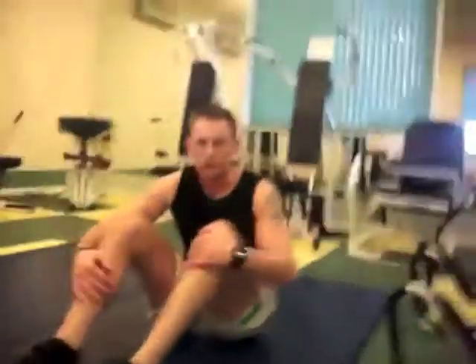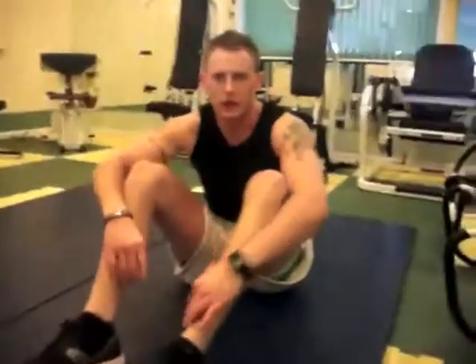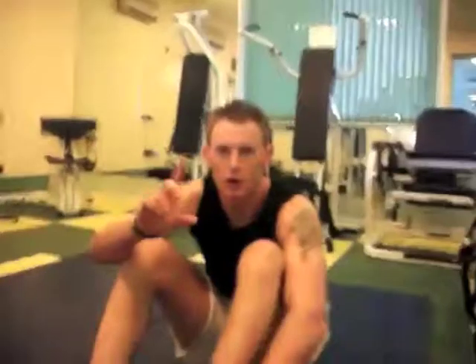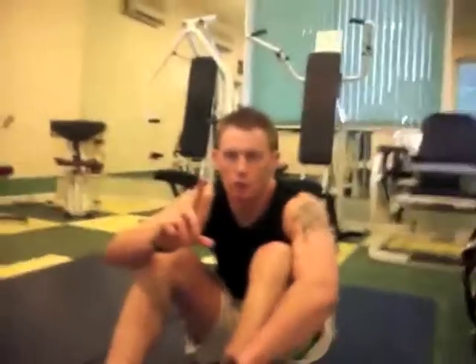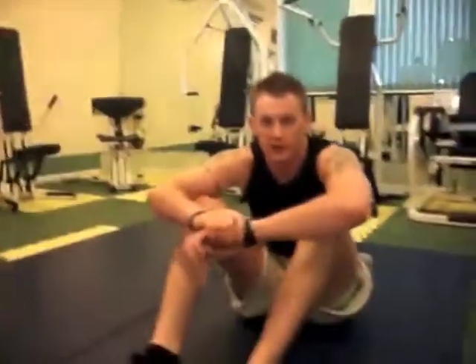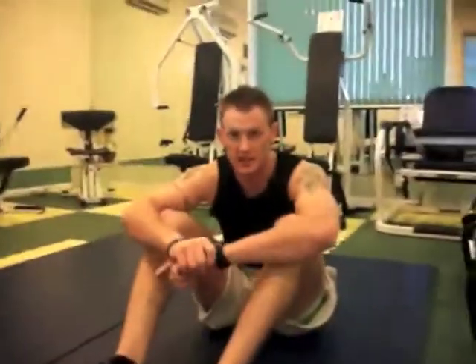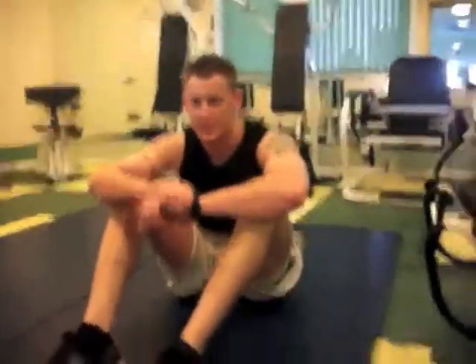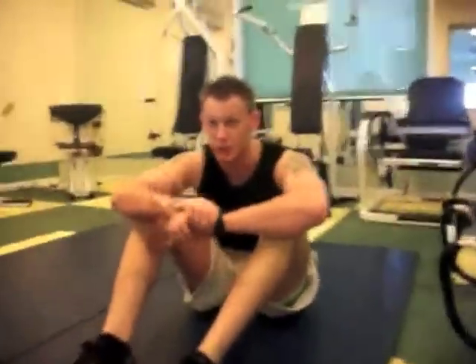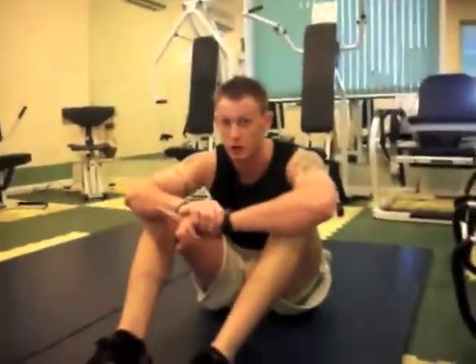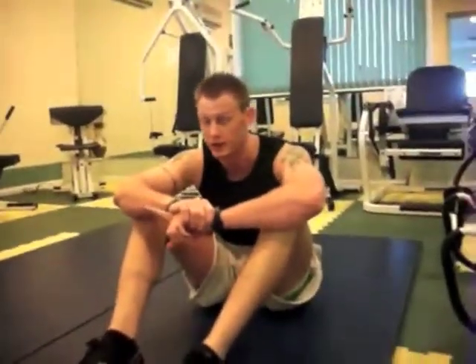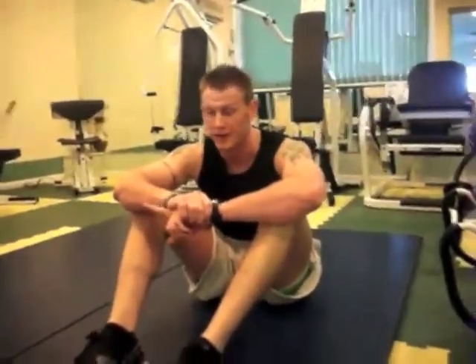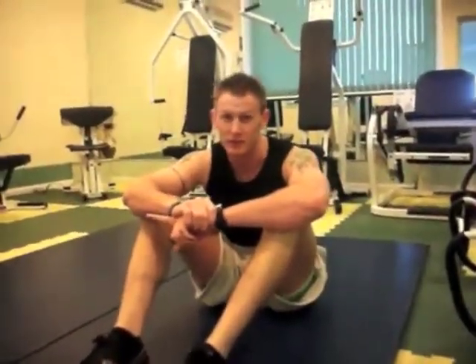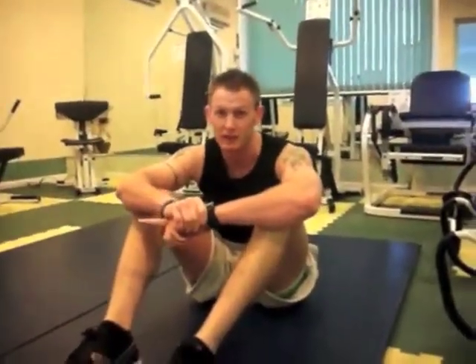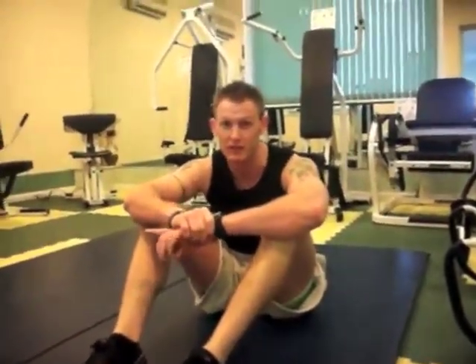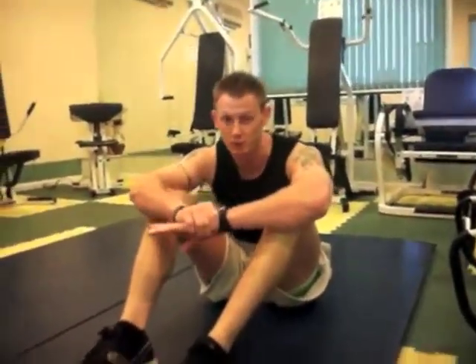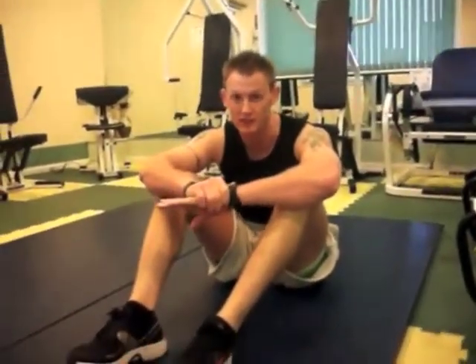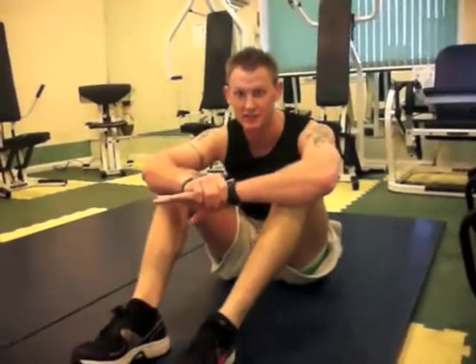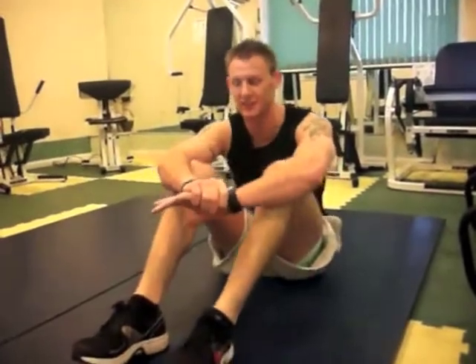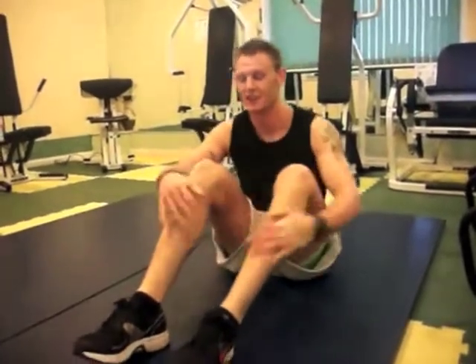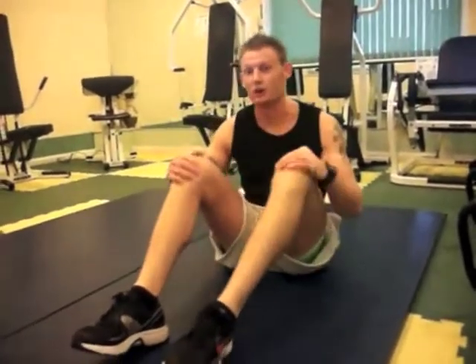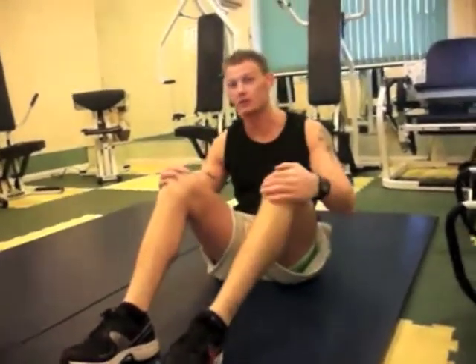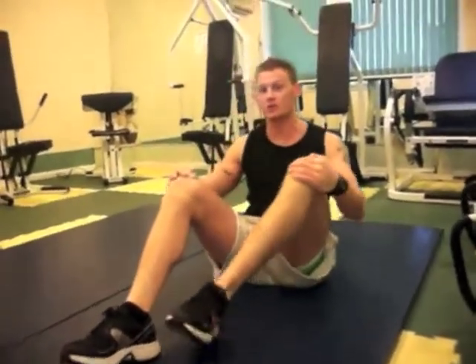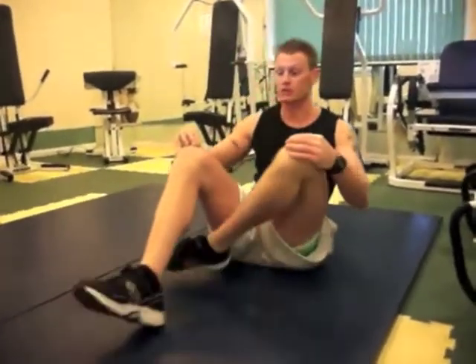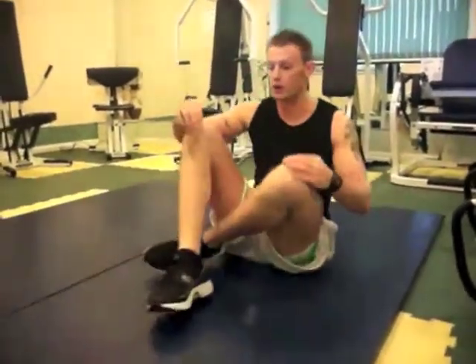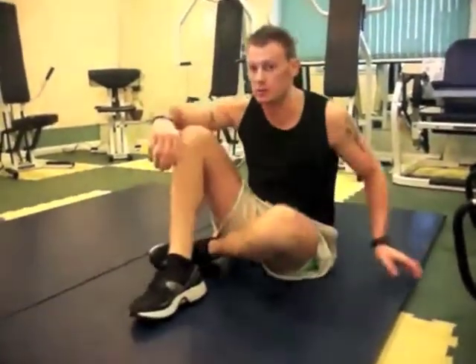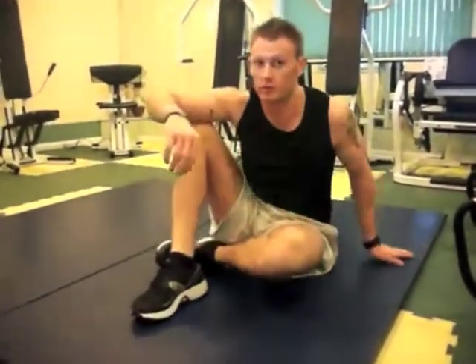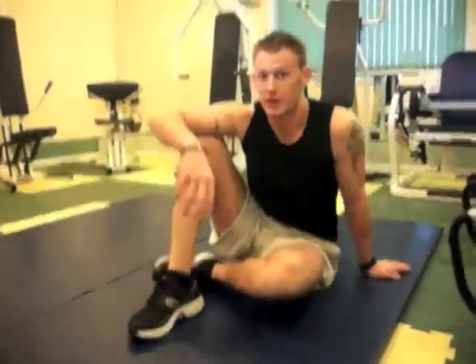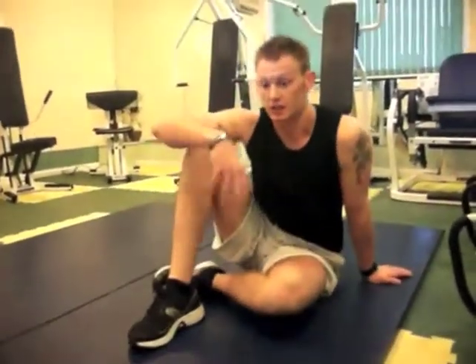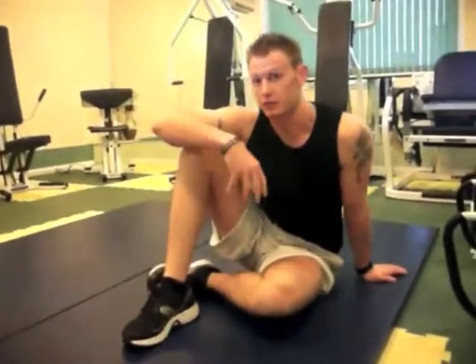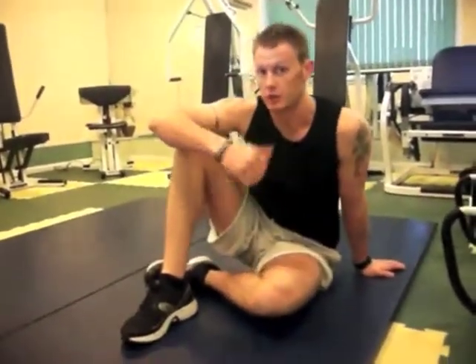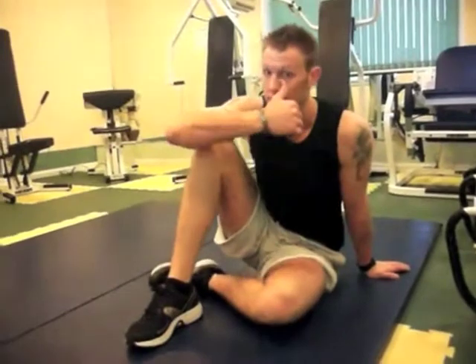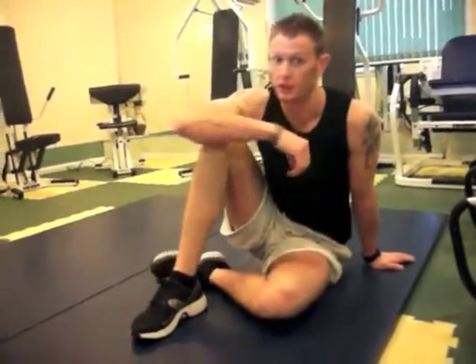One more exercise and this is your bonus one — everybody's favourite: burpees. Only do these ones if you've got no injury problems and you can get through your workout fairly well.